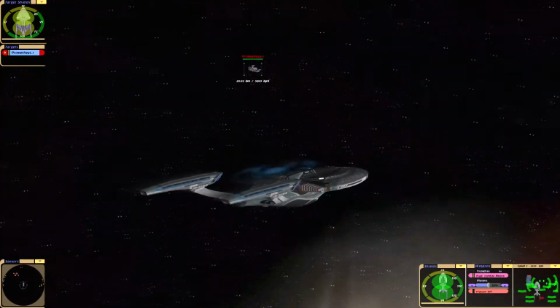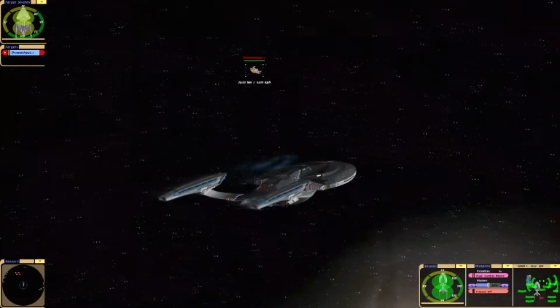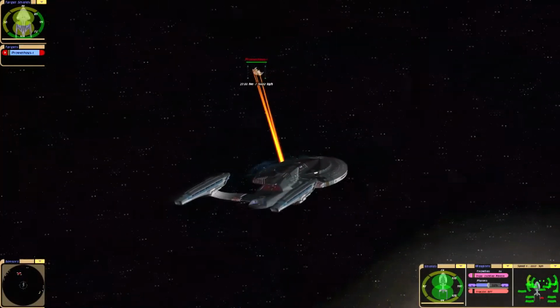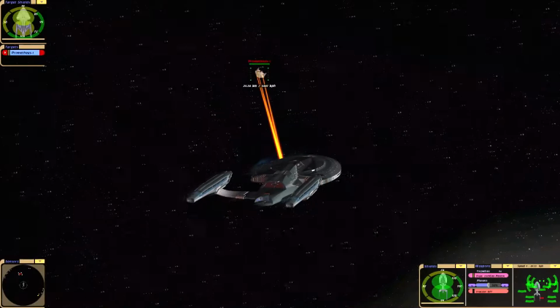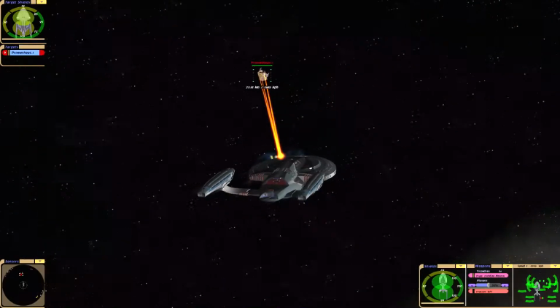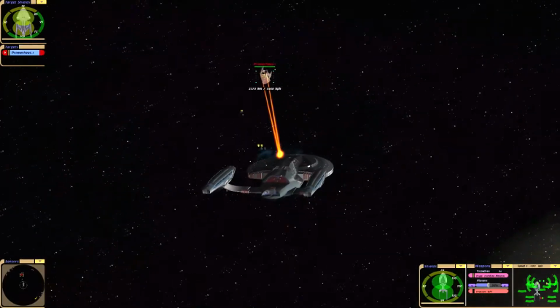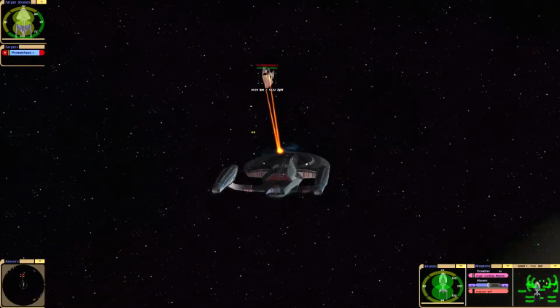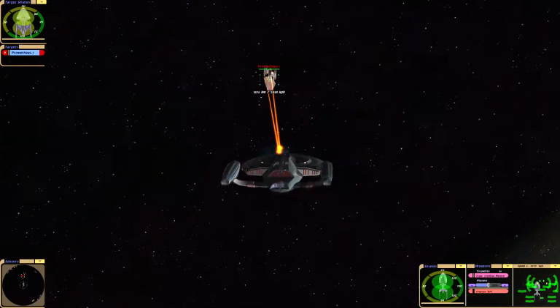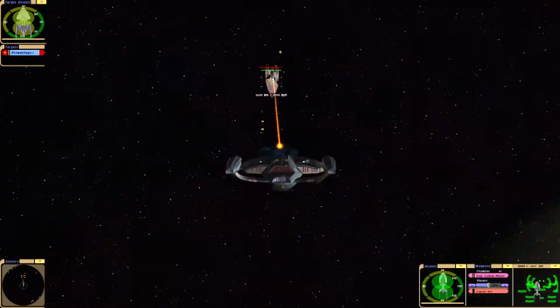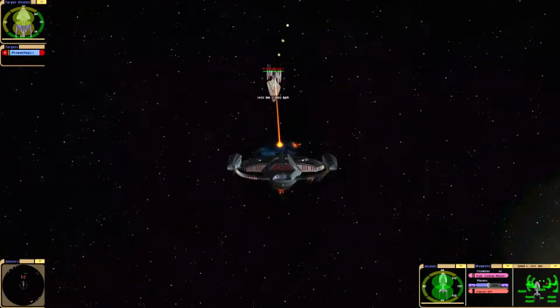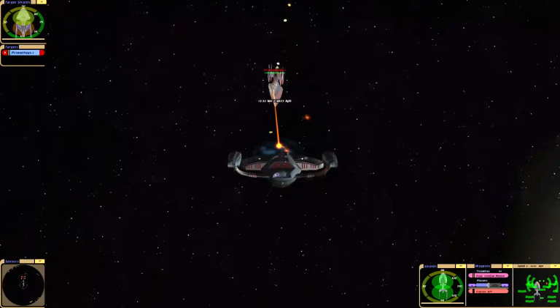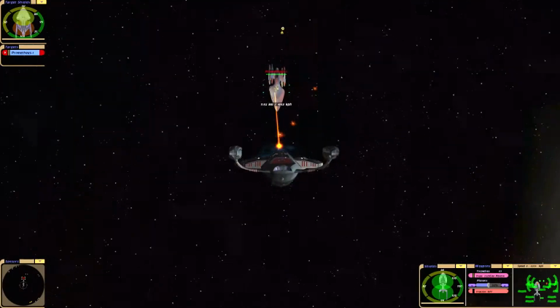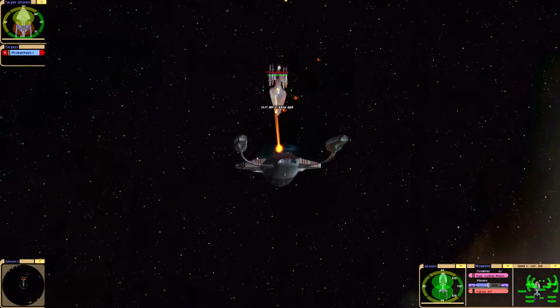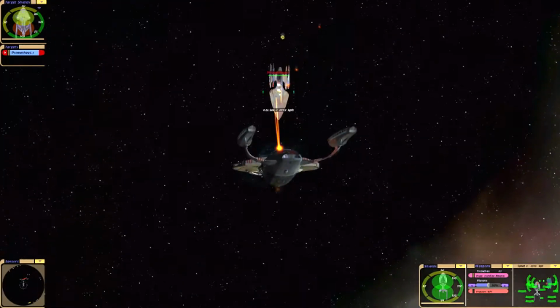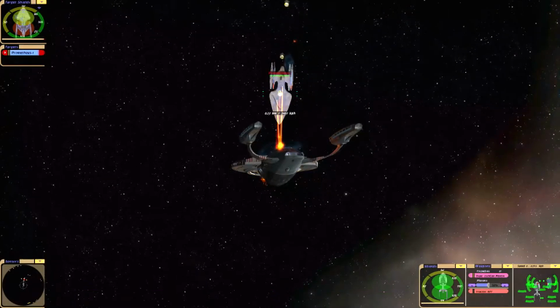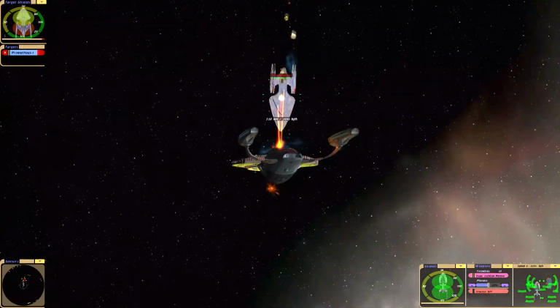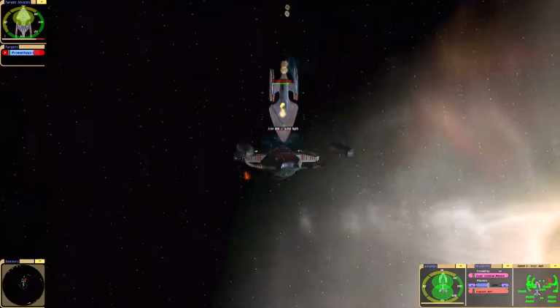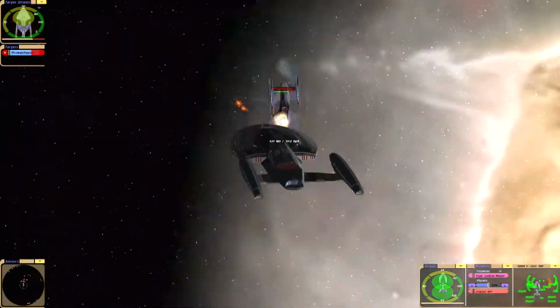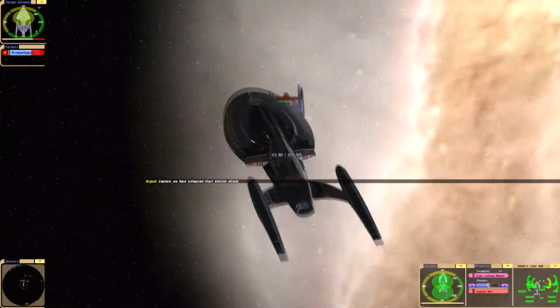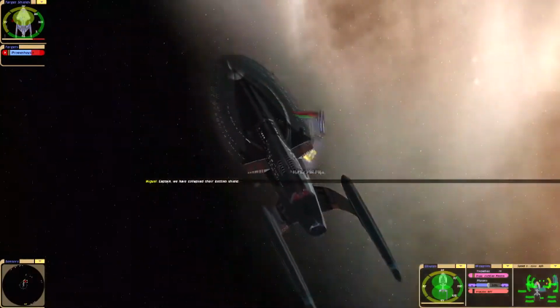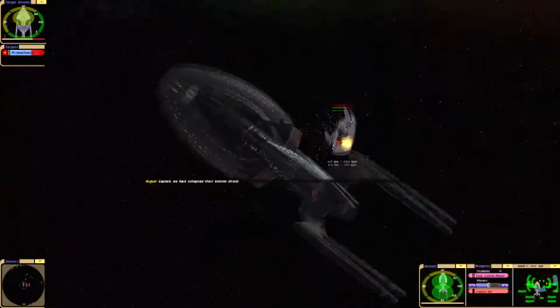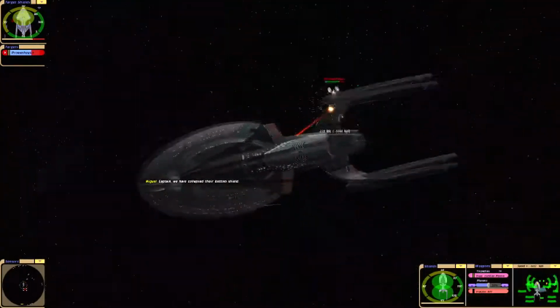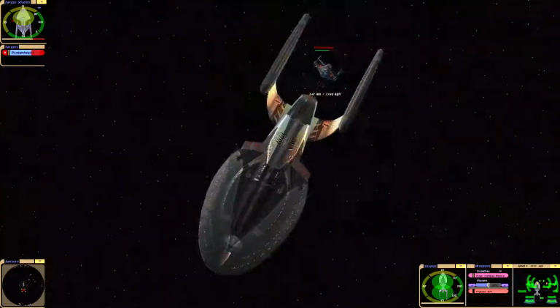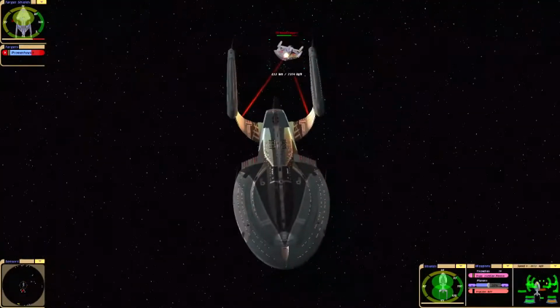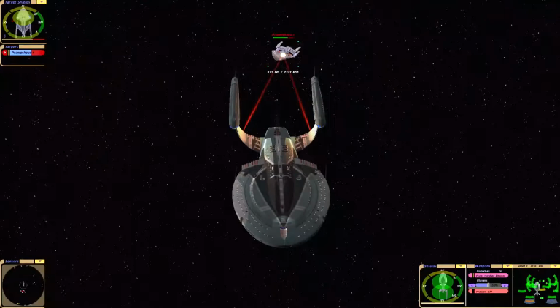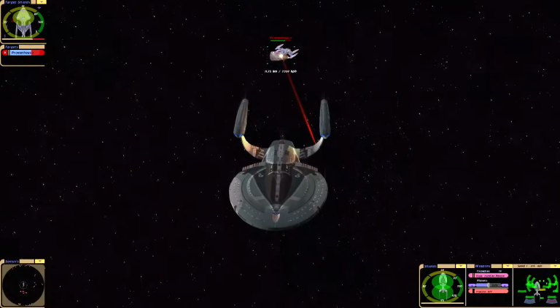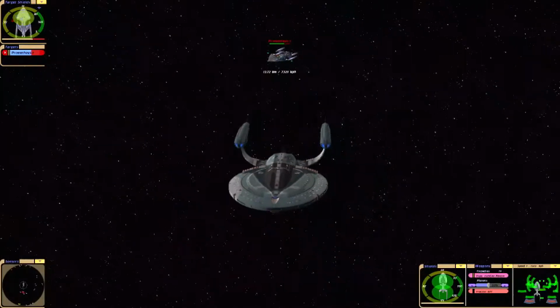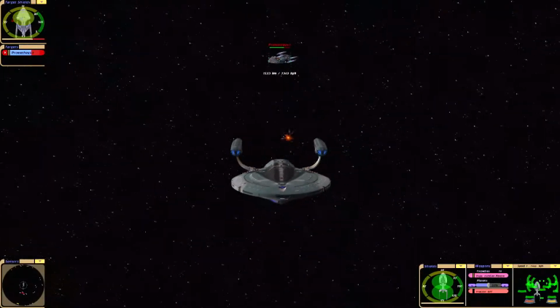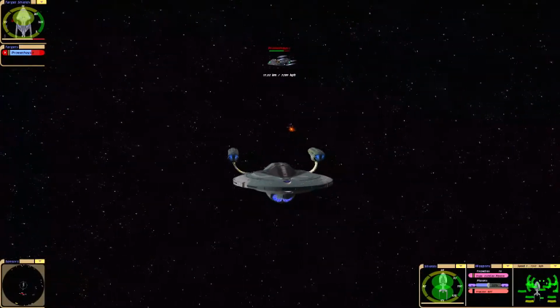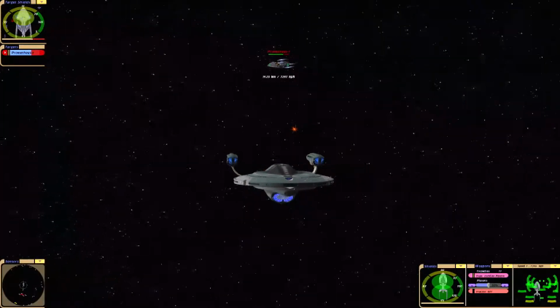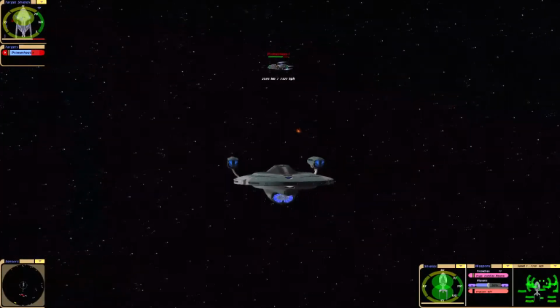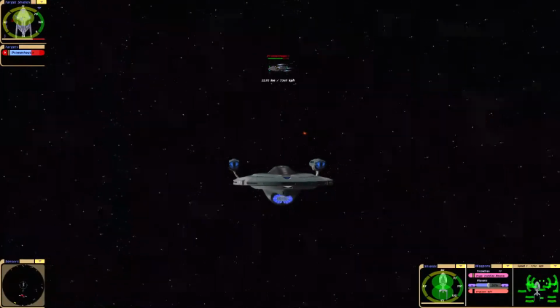It's got photons and fade cannons. I wouldn't think the USS Warren's gonna... Captain, we have to collapse their bottom shield. Gonna let the AI test that out.